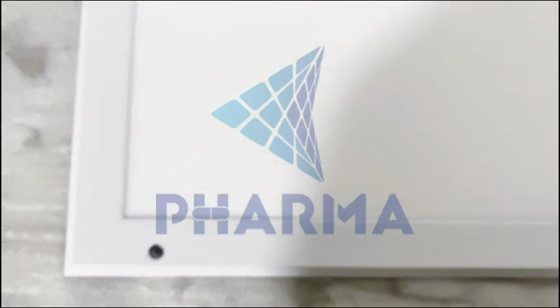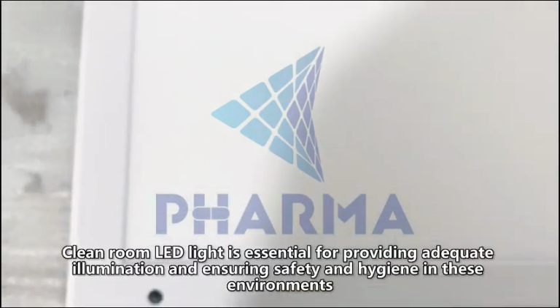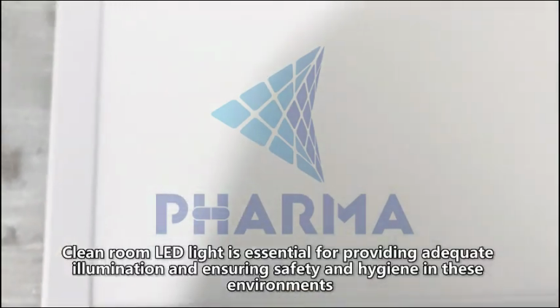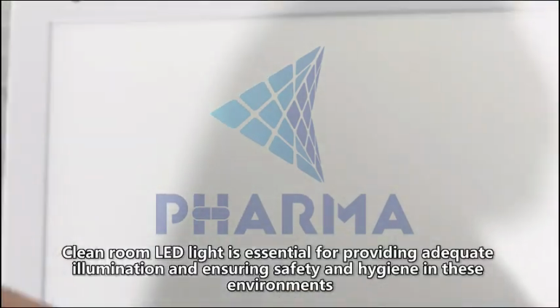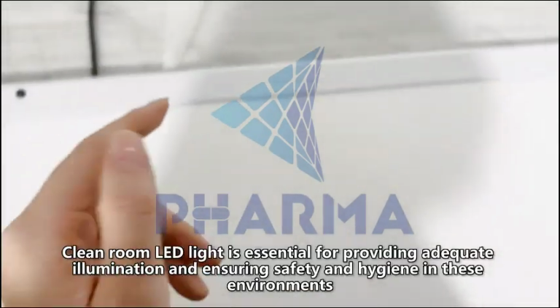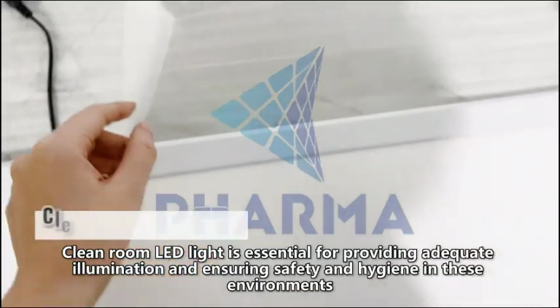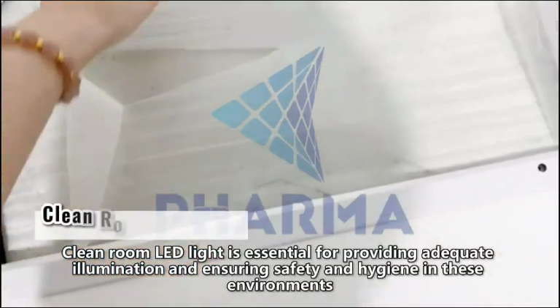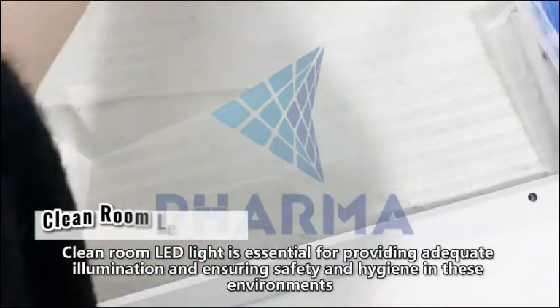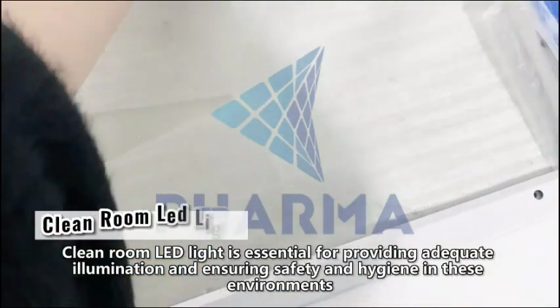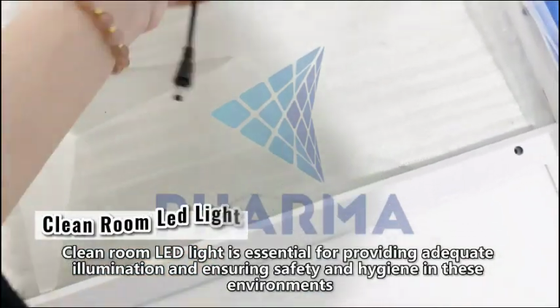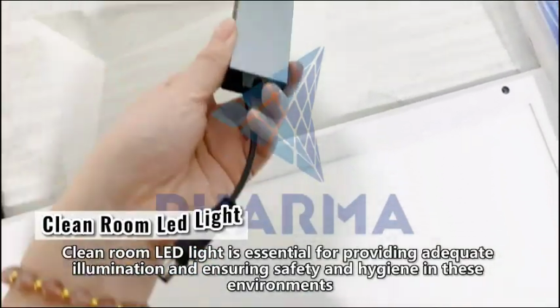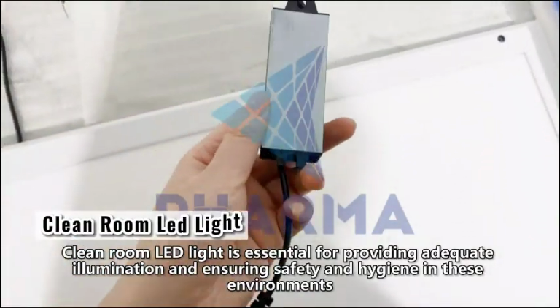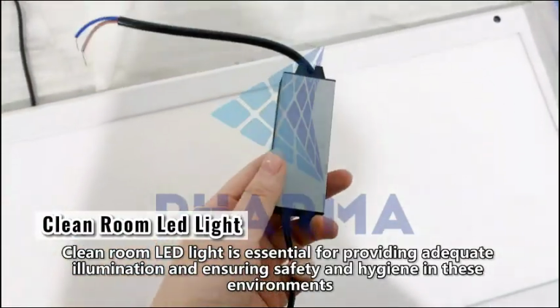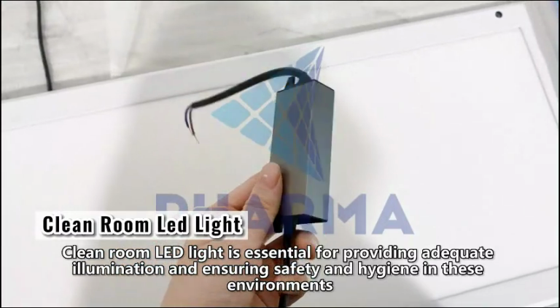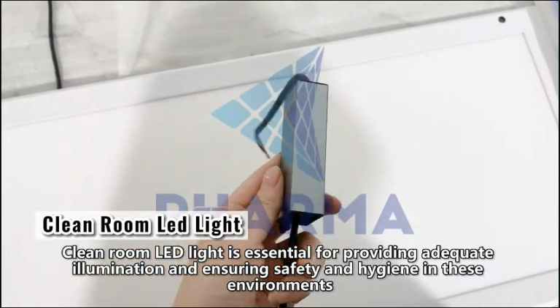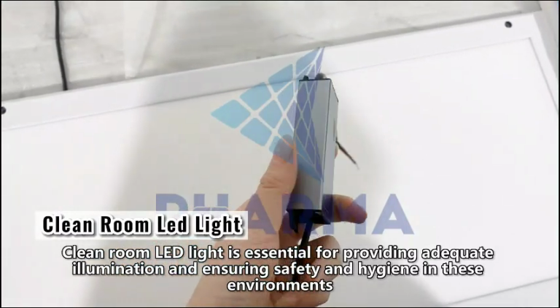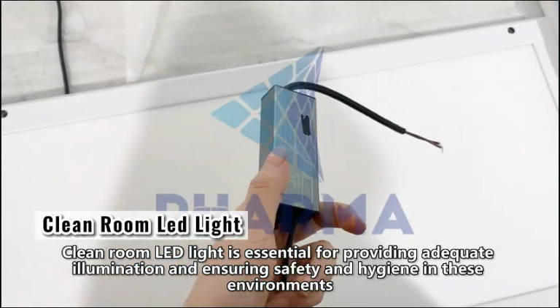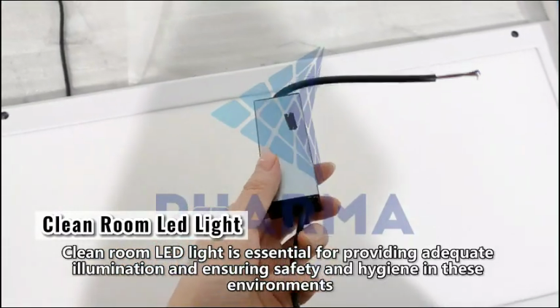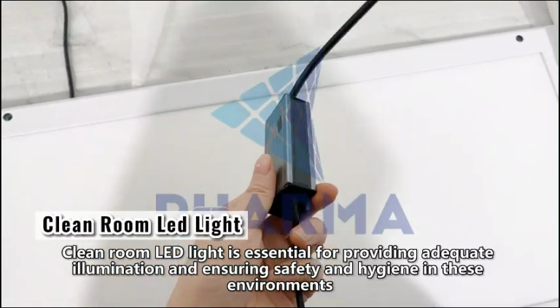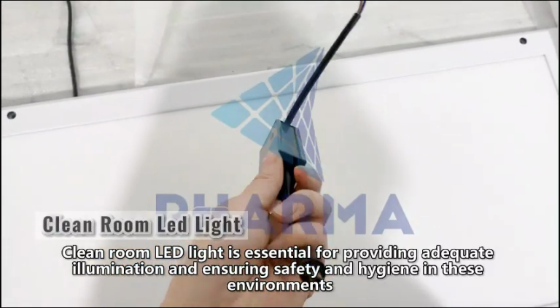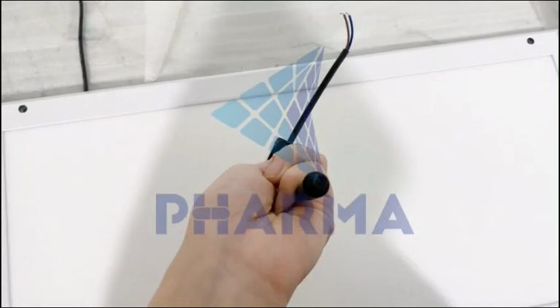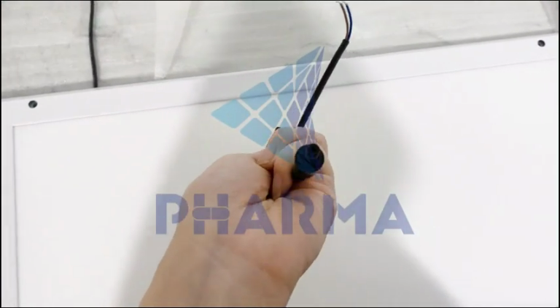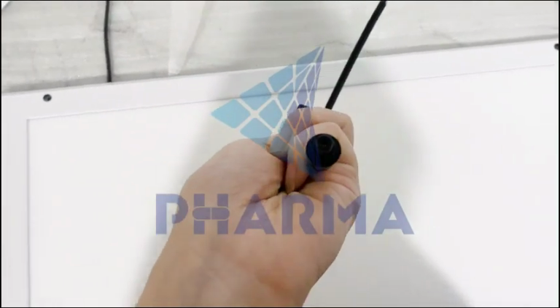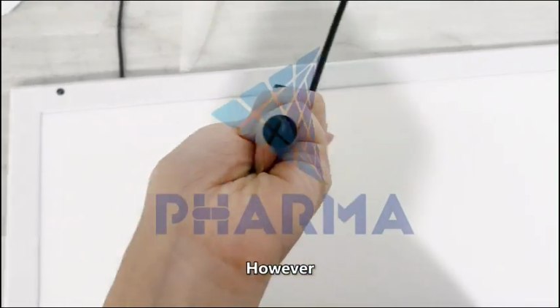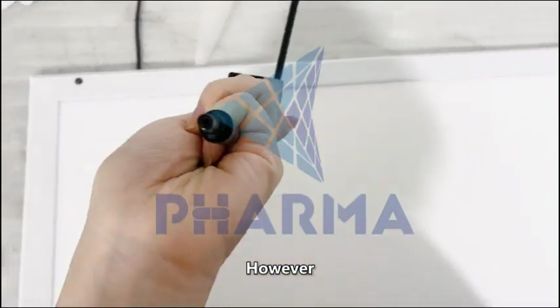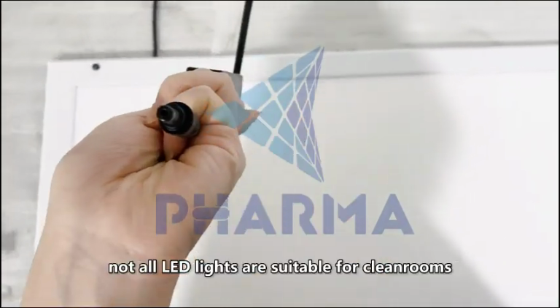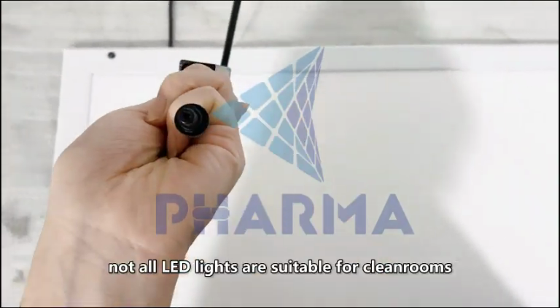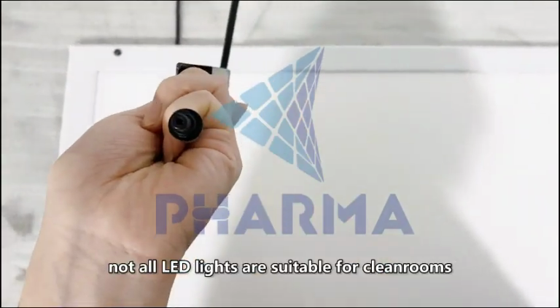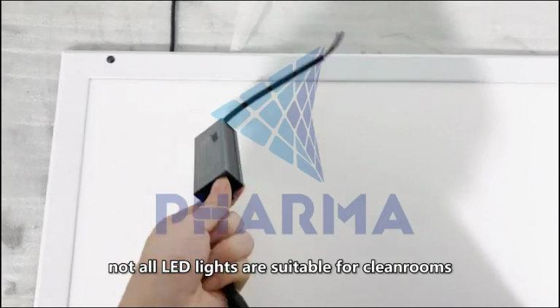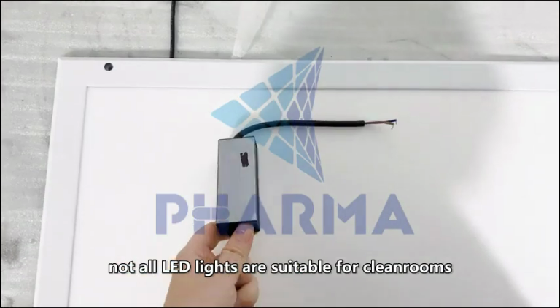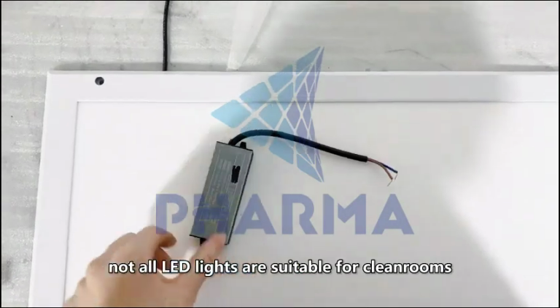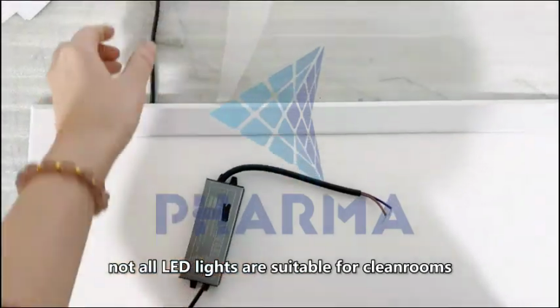Cleanroom LED lighting is essential for providing adequate illumination and ensuring safety and hygiene in these environments. However, not all LED lights are suitable for cleanrooms.